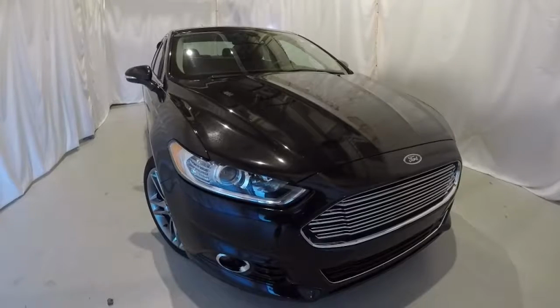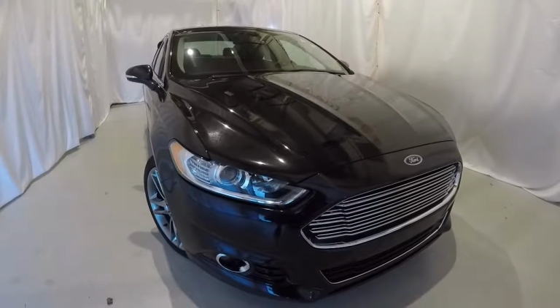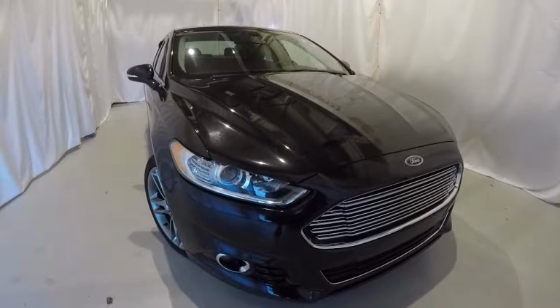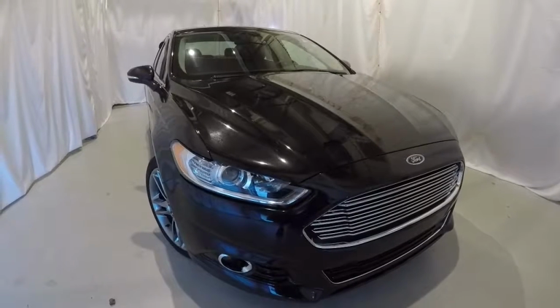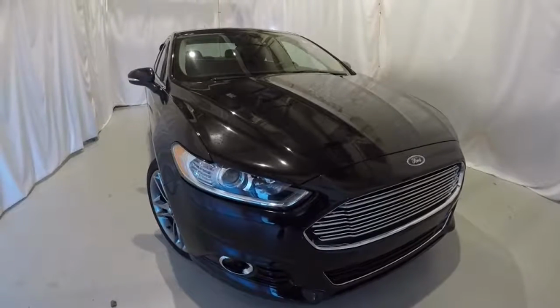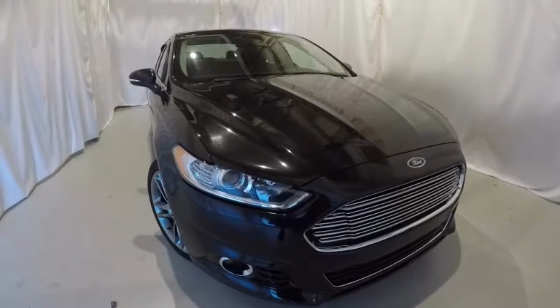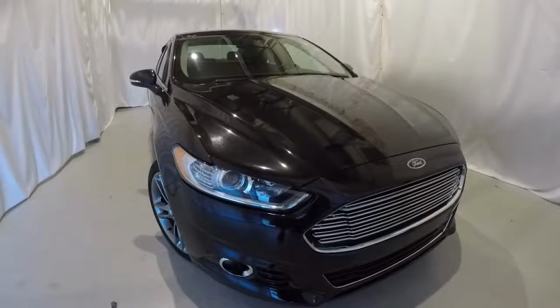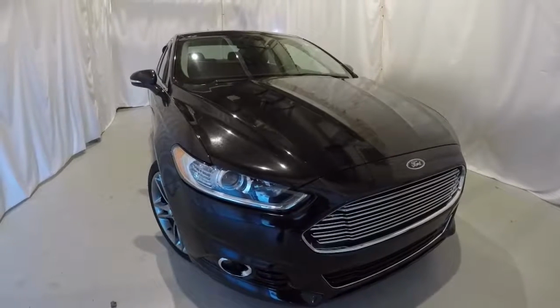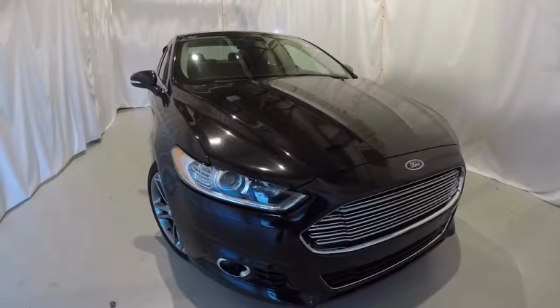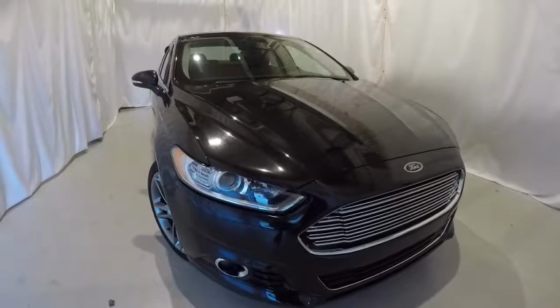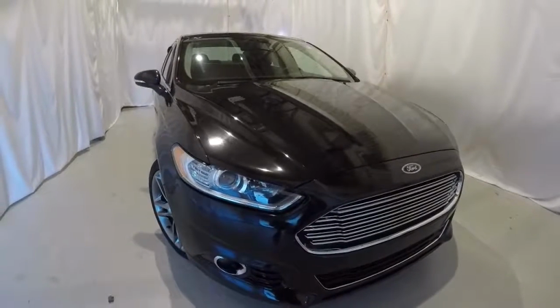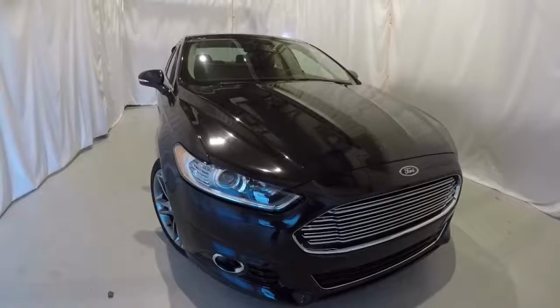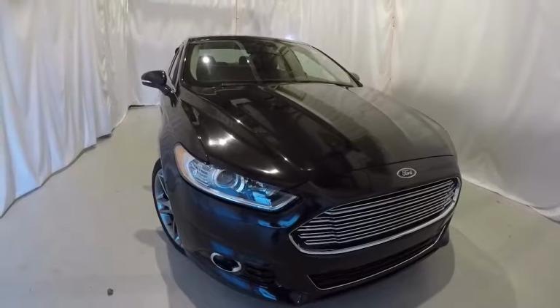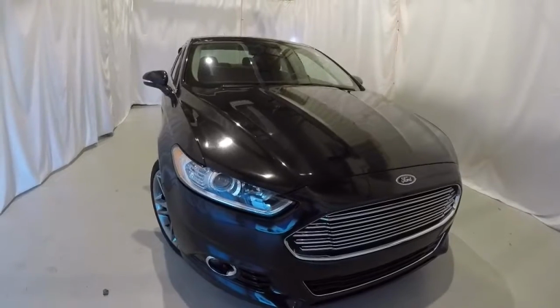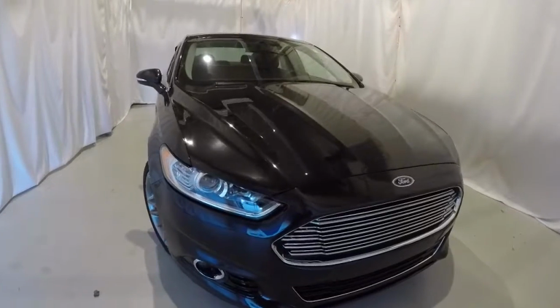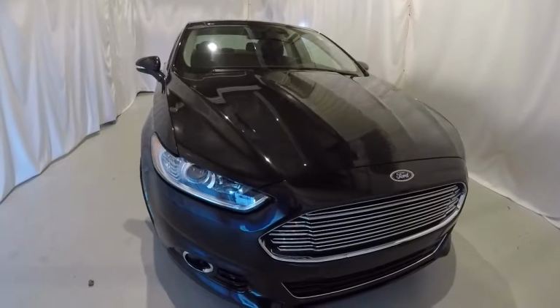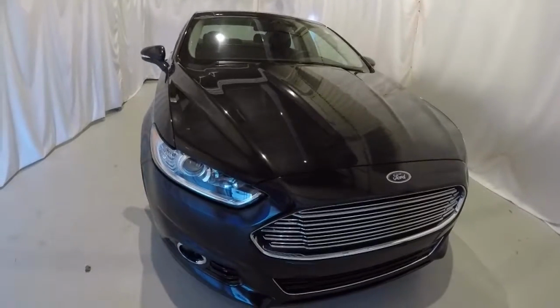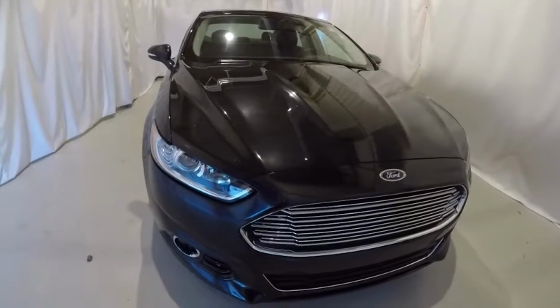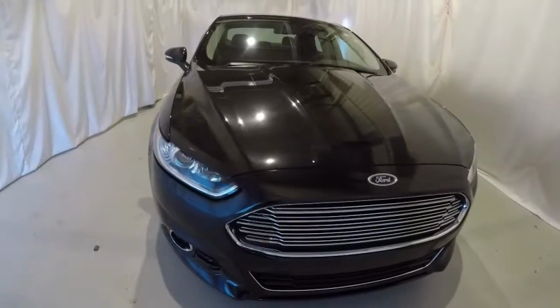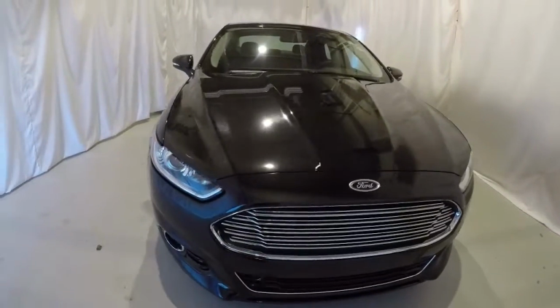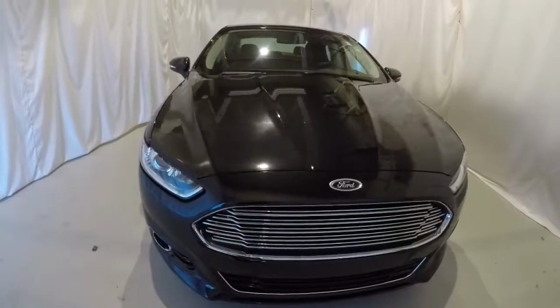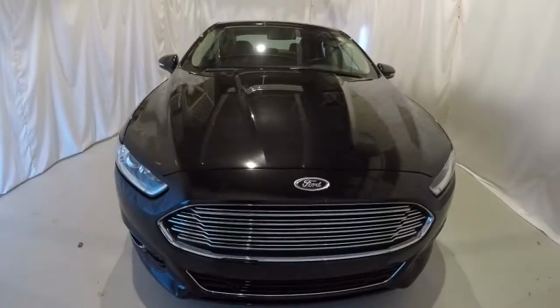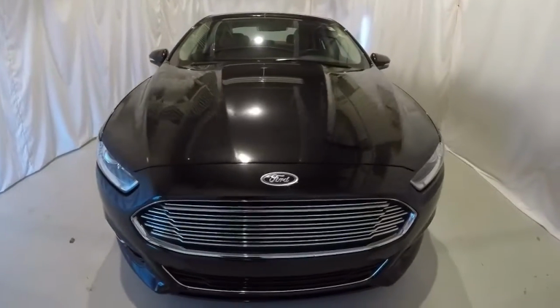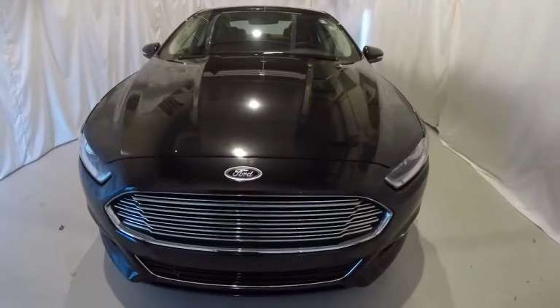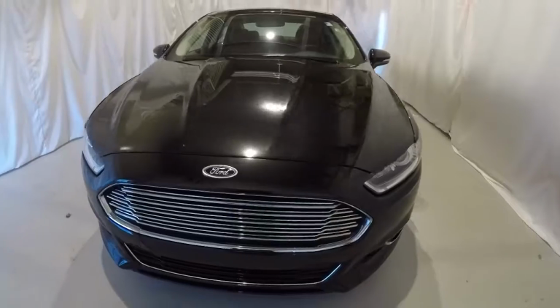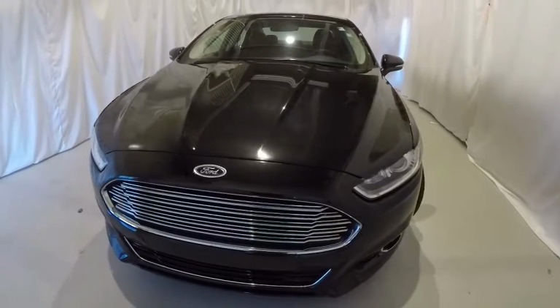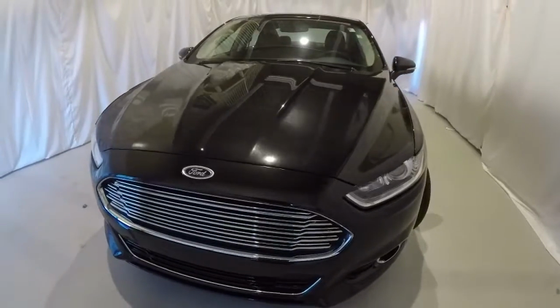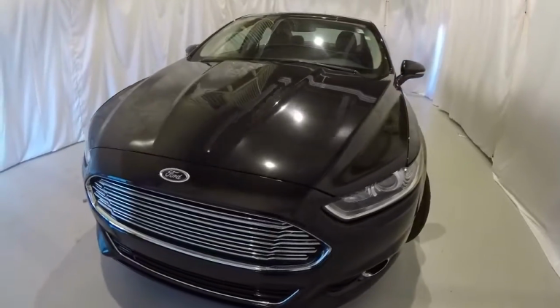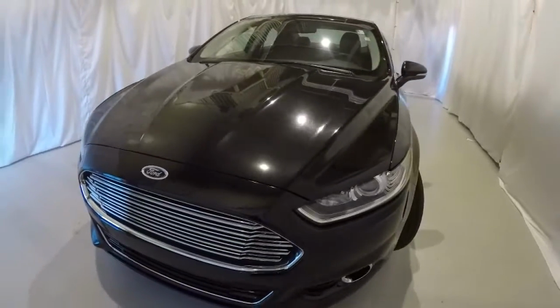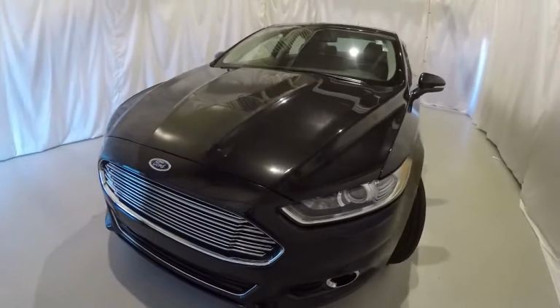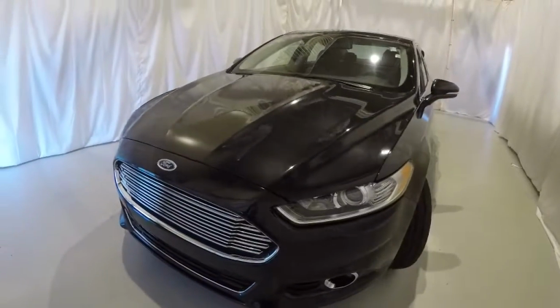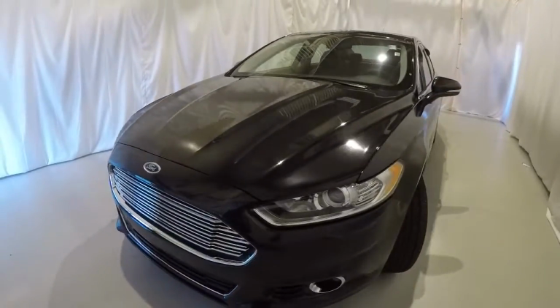Today we're looking at a 2014 Ford Fusion Titanium. It's got 44,000 miles on it. It's tuxedo black in color. It's a local trade, a clean Carfax one owner.